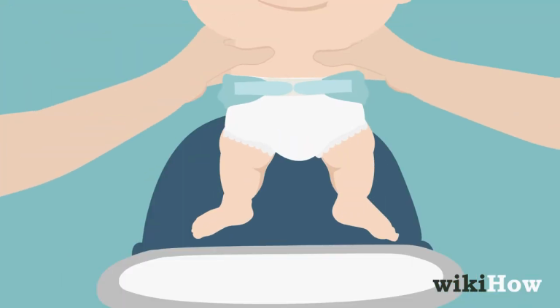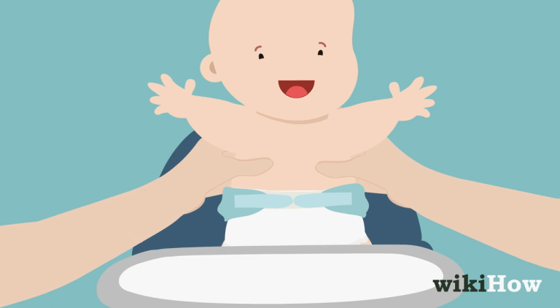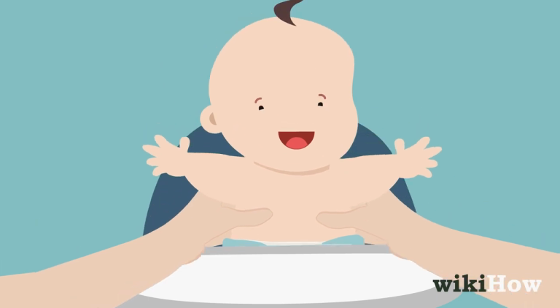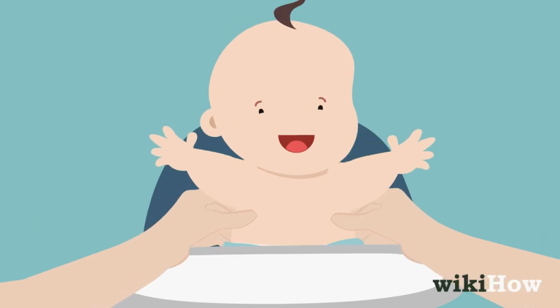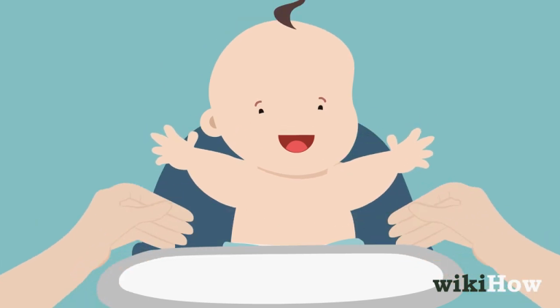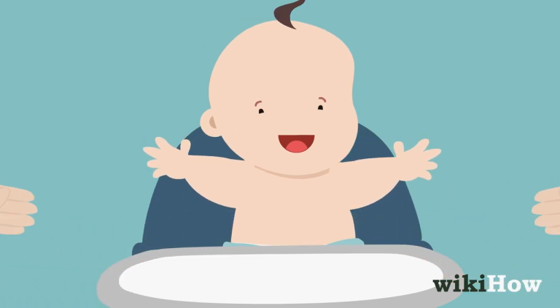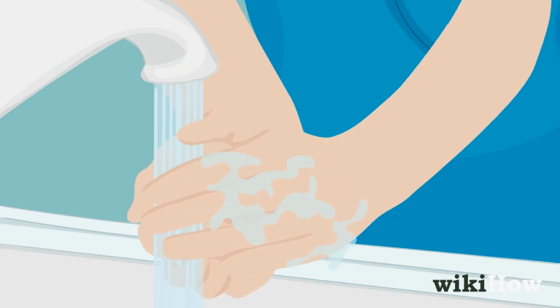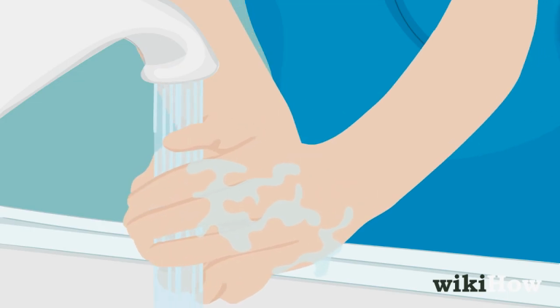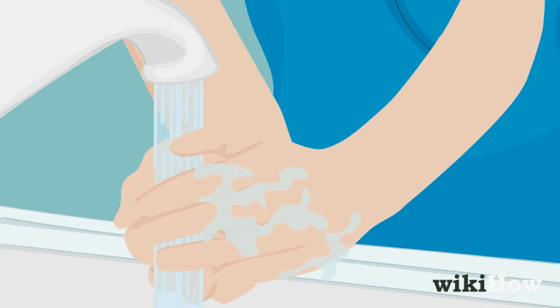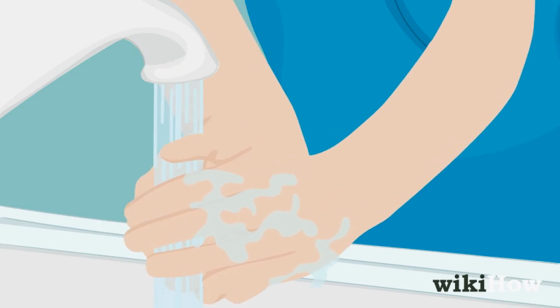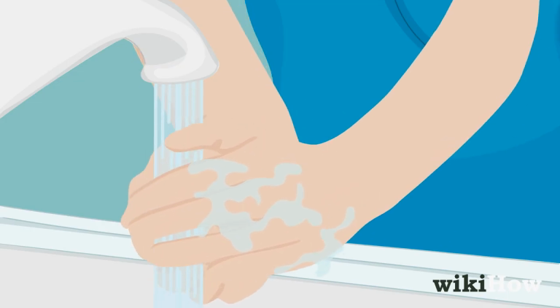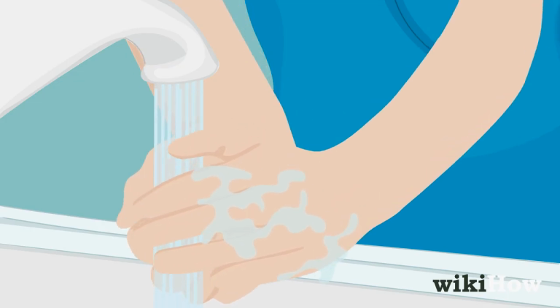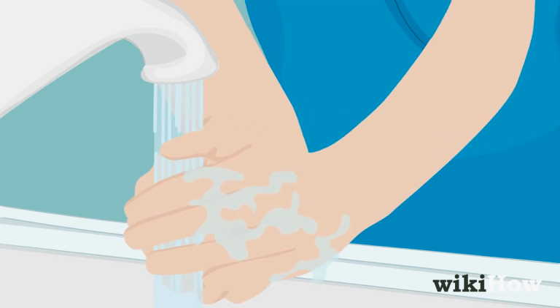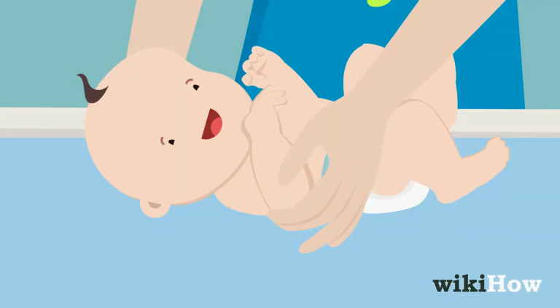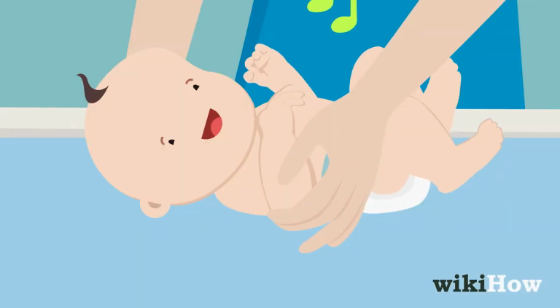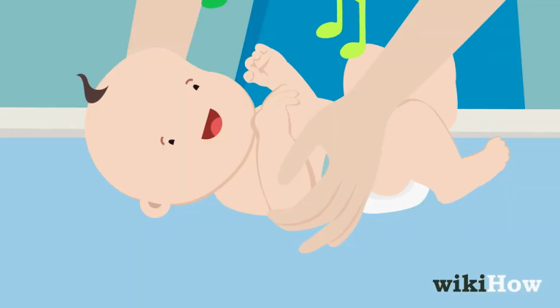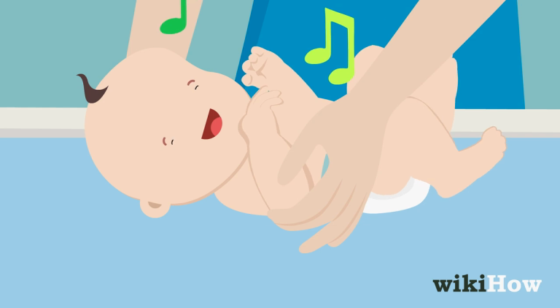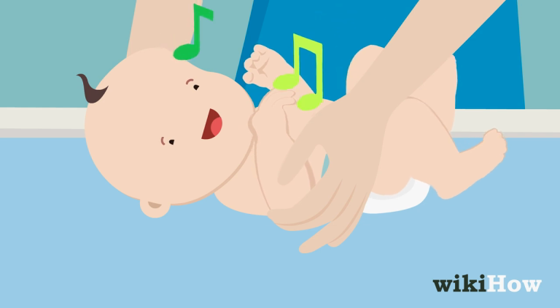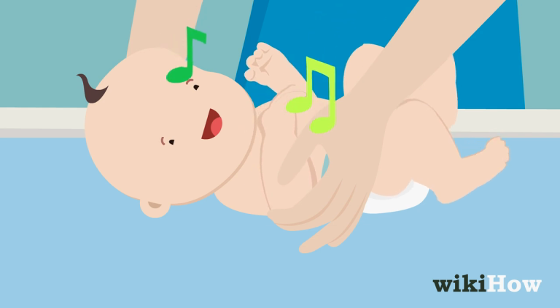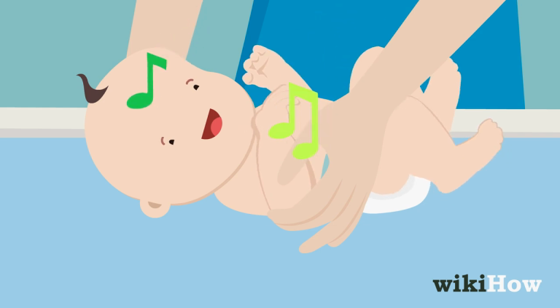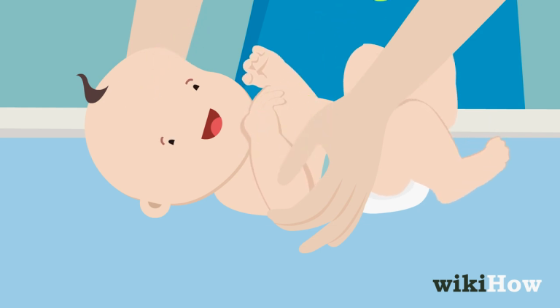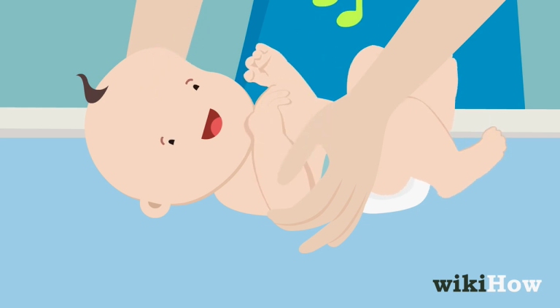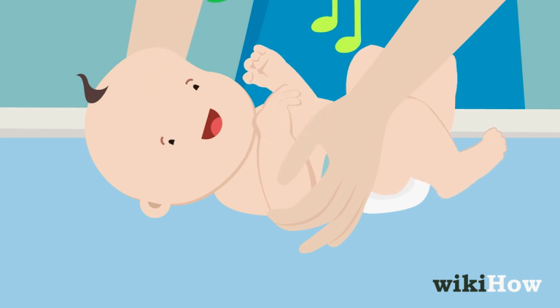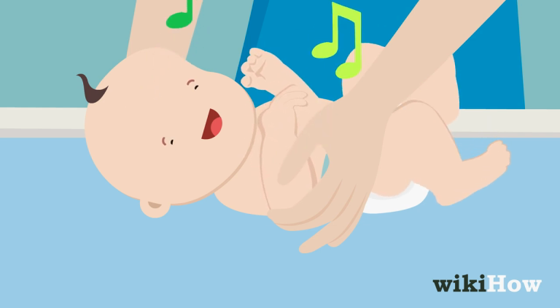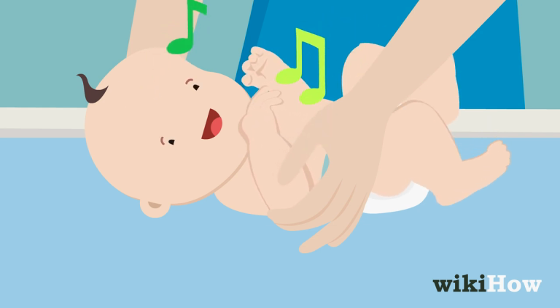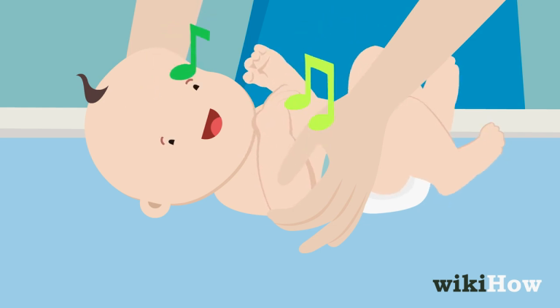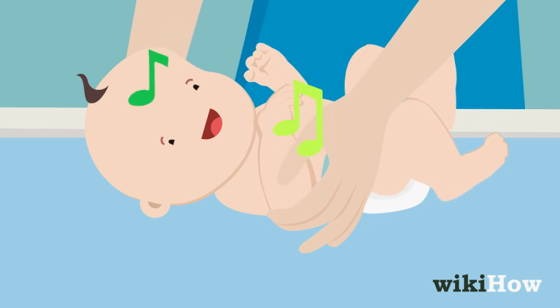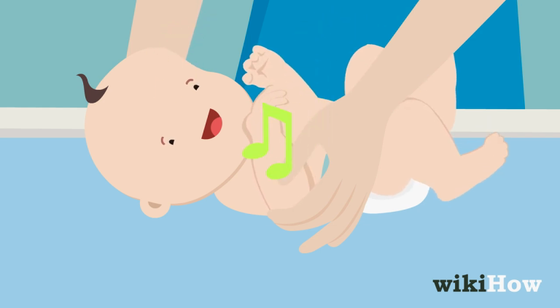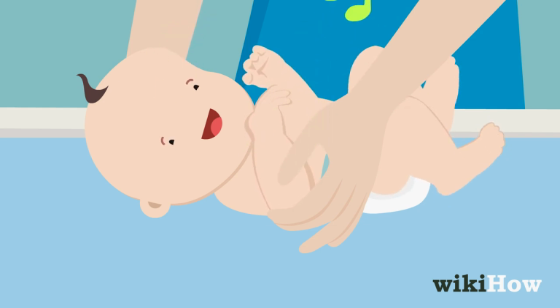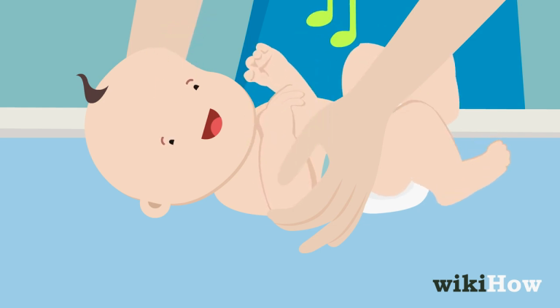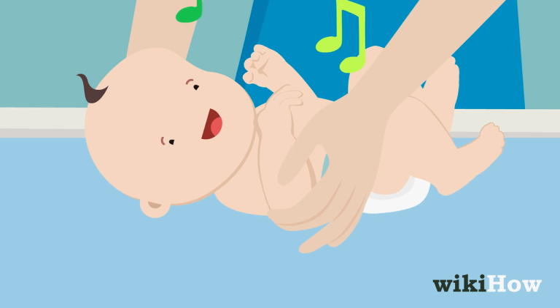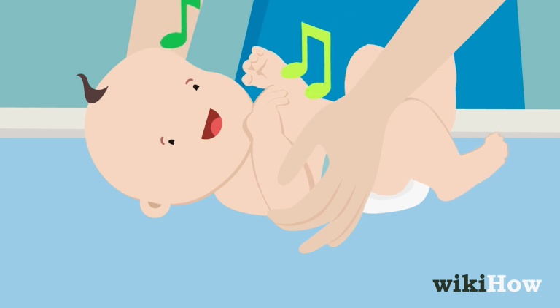Remove your baby from the changing table and wash your hands. You can make your diaper changing time more enjoyable for you and your baby by talking to them and singing songs throughout the process.